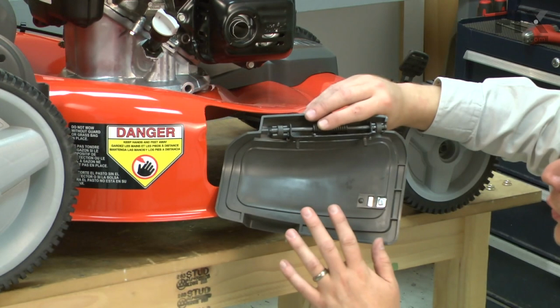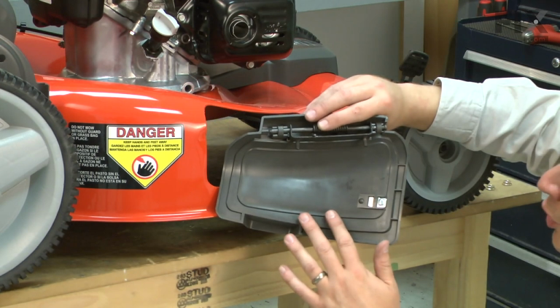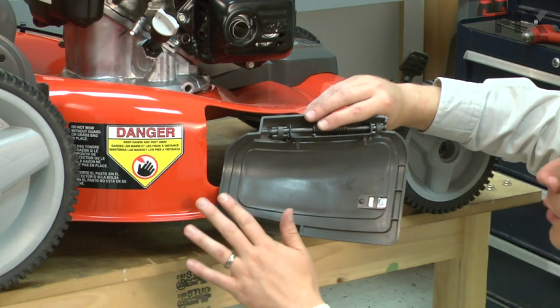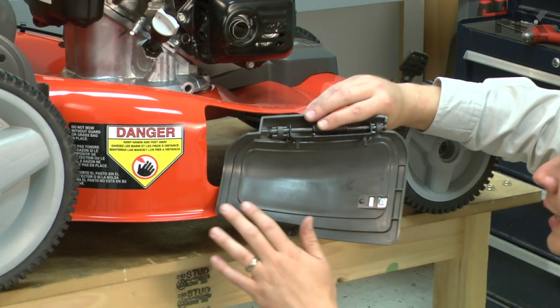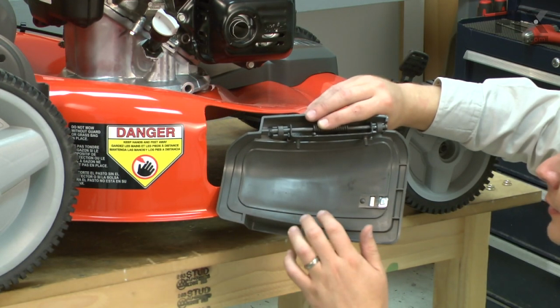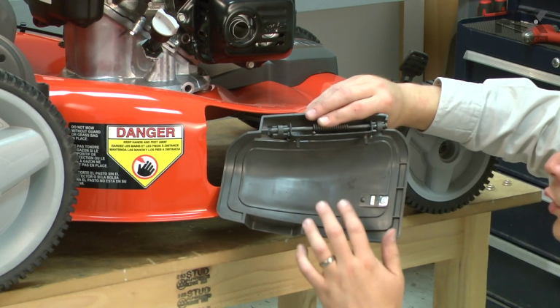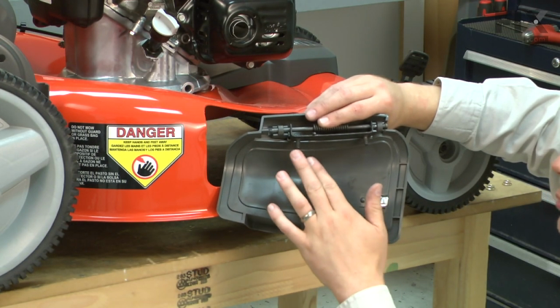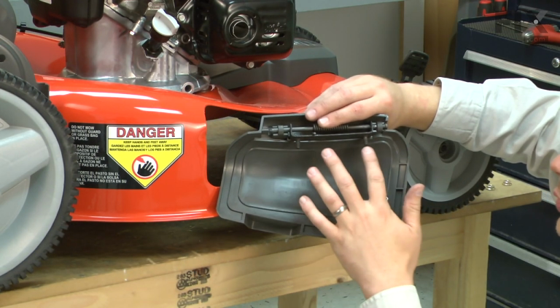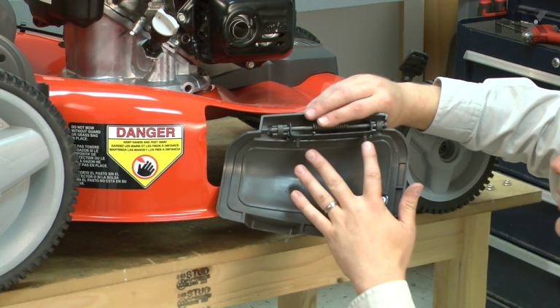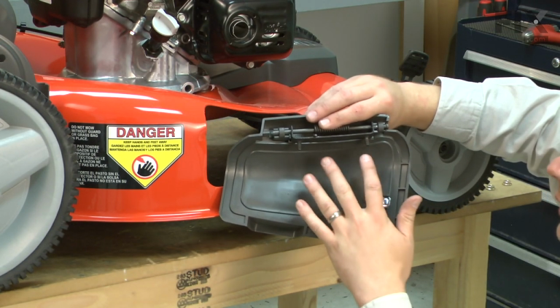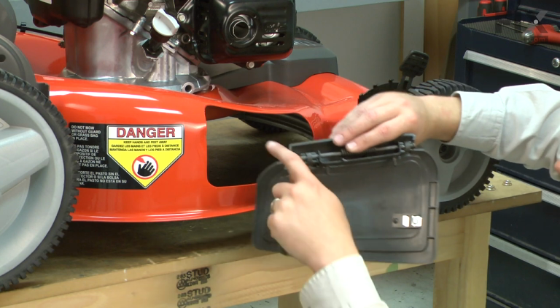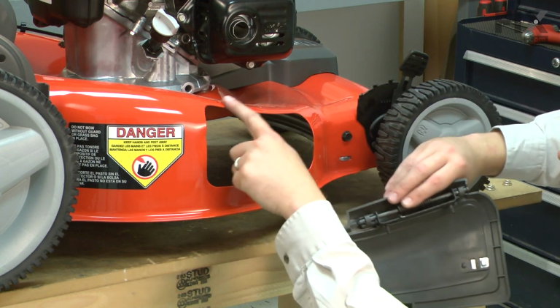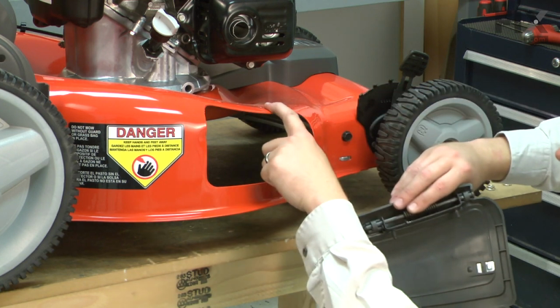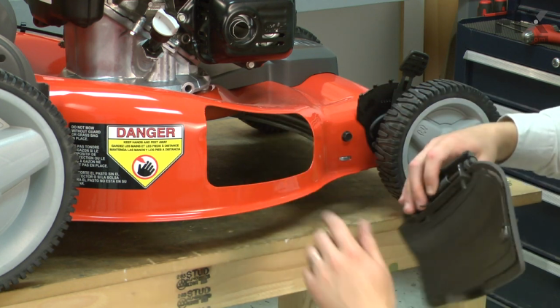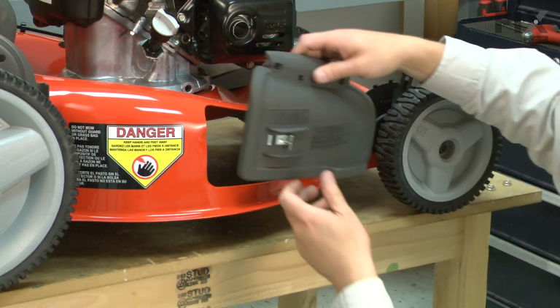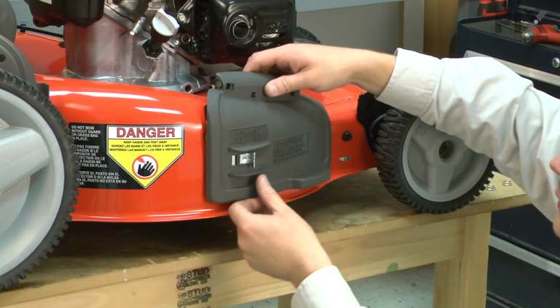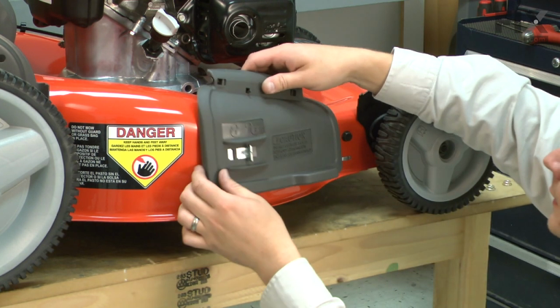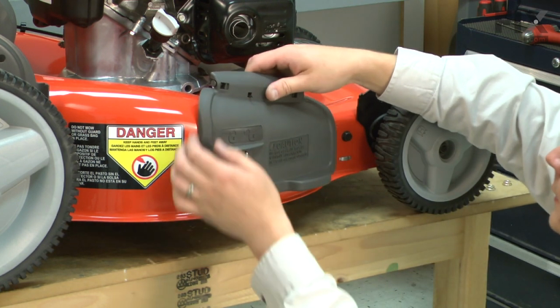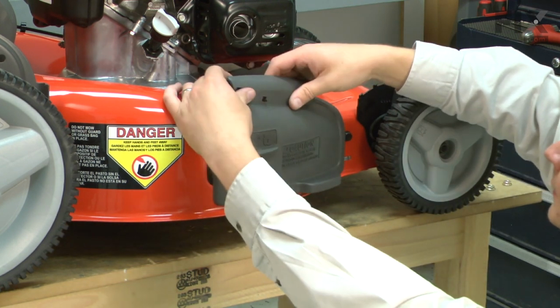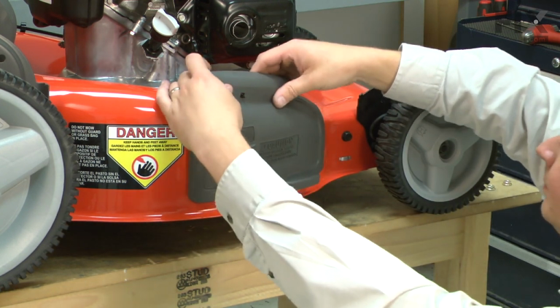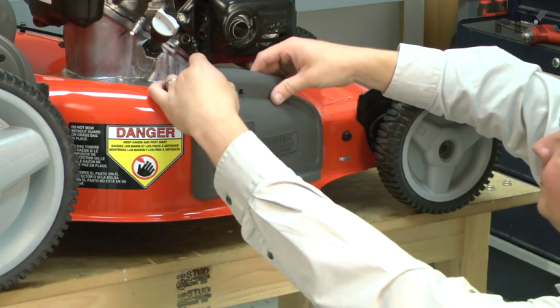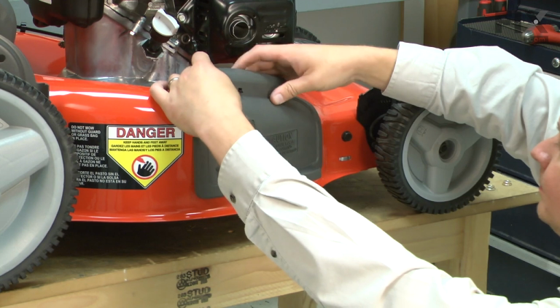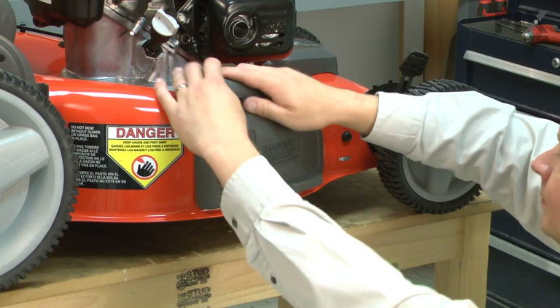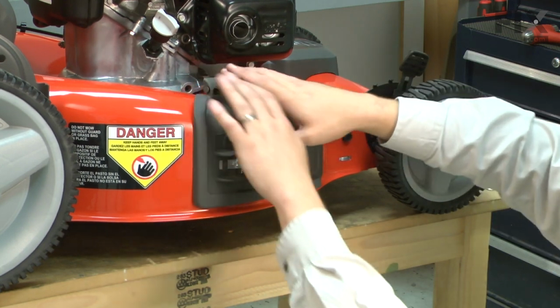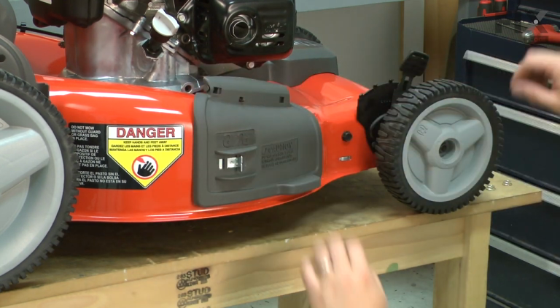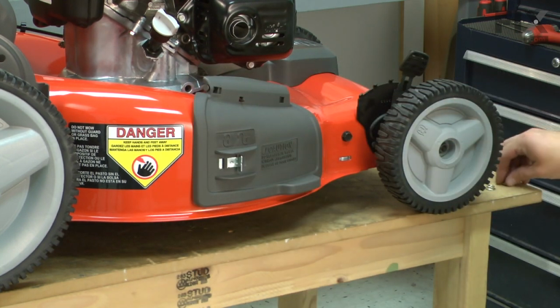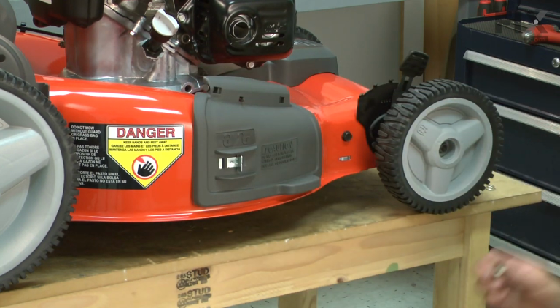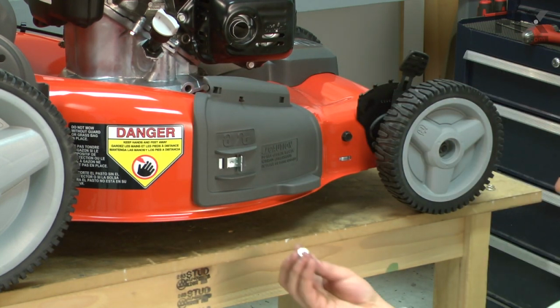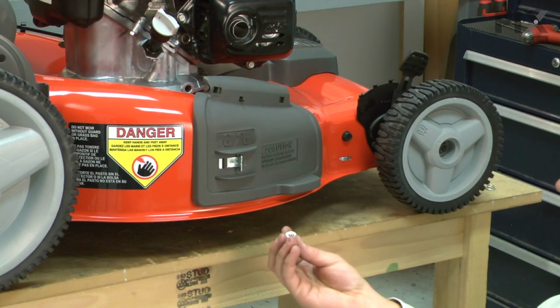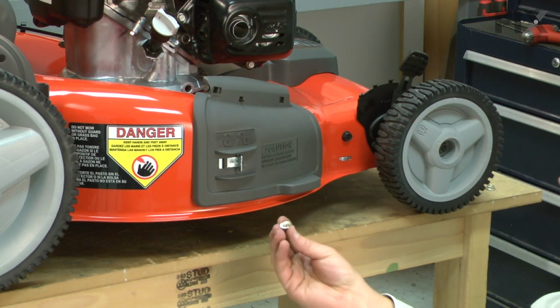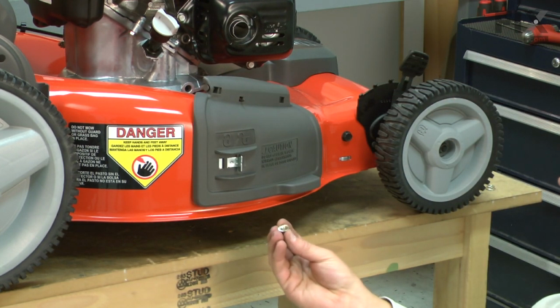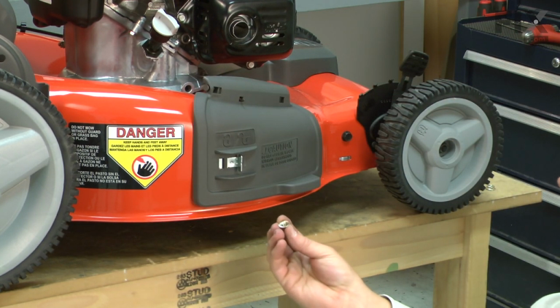I'll re-secure the mulch door to the mower deck. I place the two studs on the mounting bracket through the holes in the deck, then from below I'll secure it with the nuts.